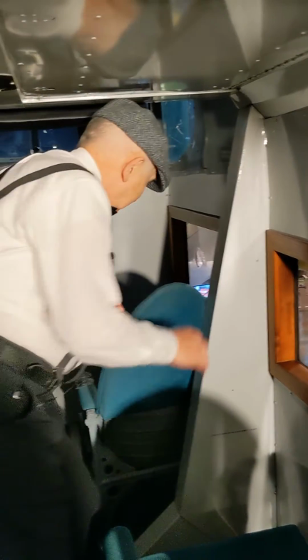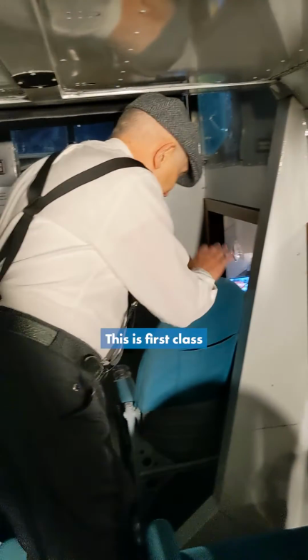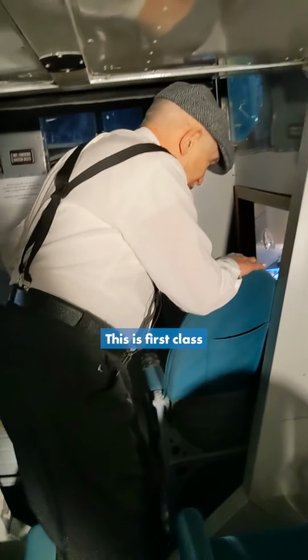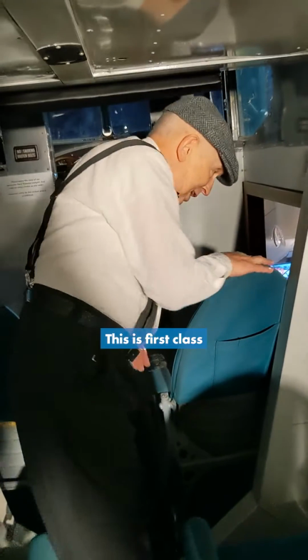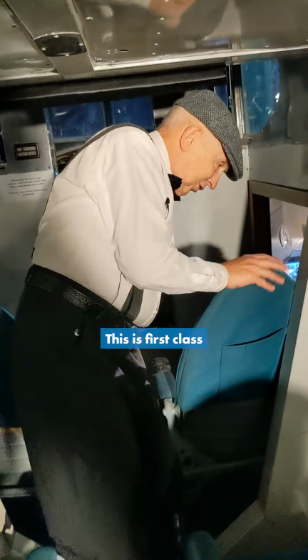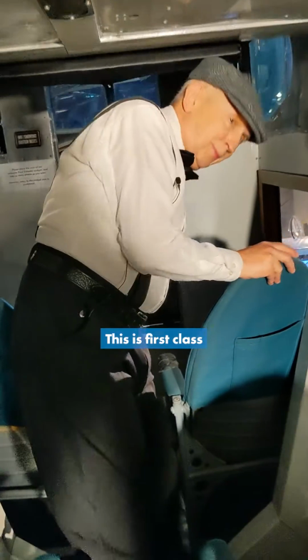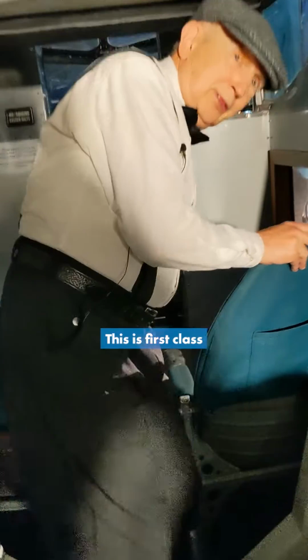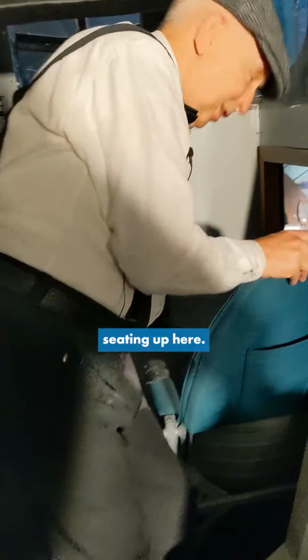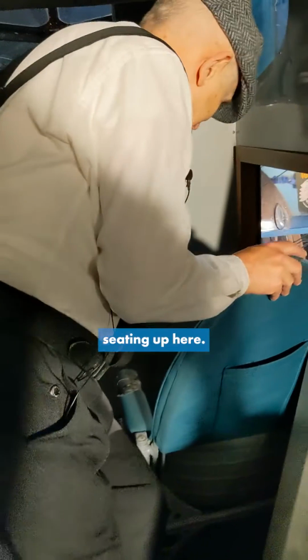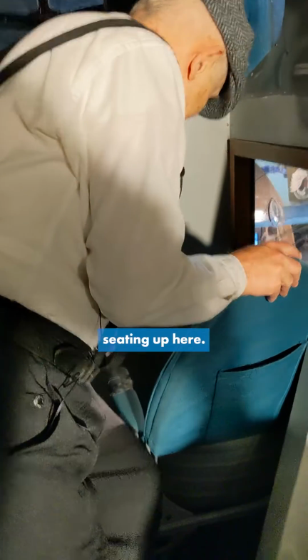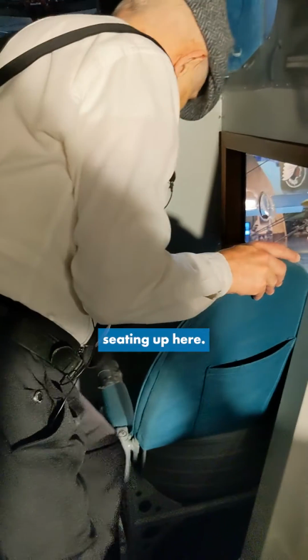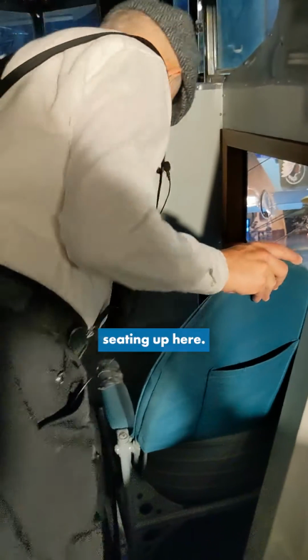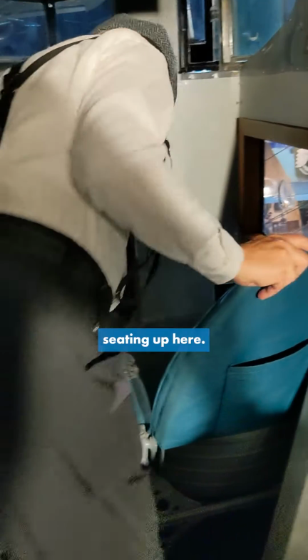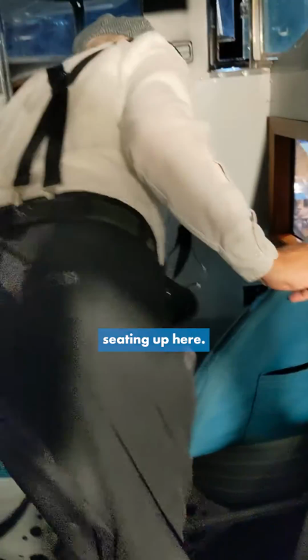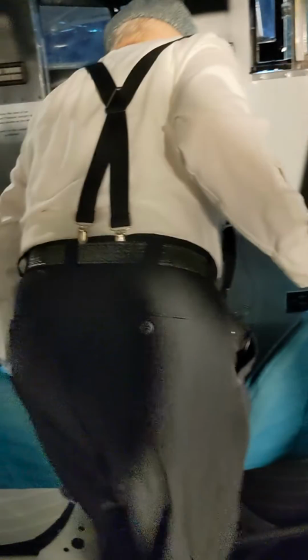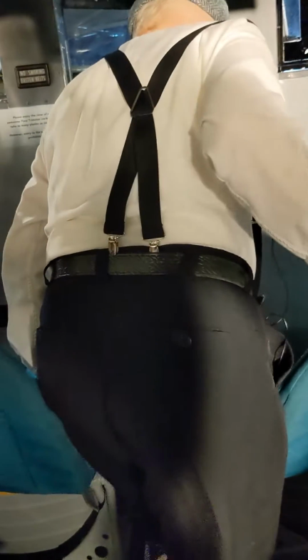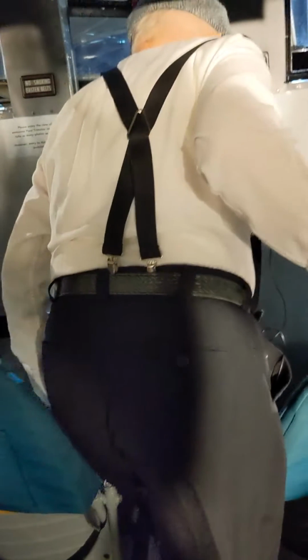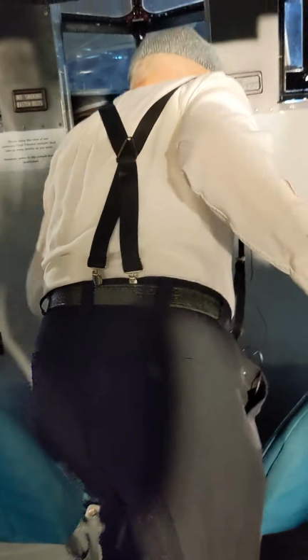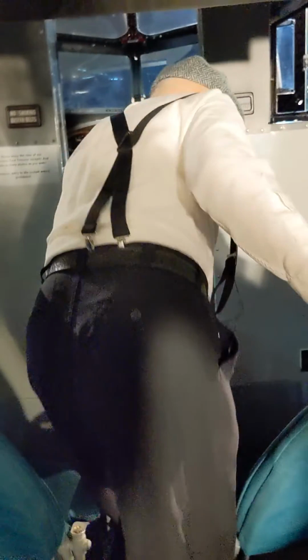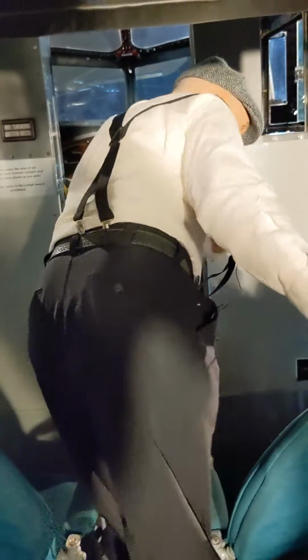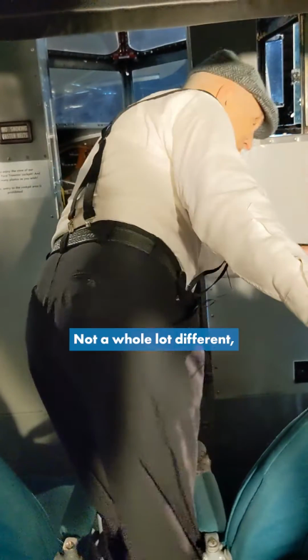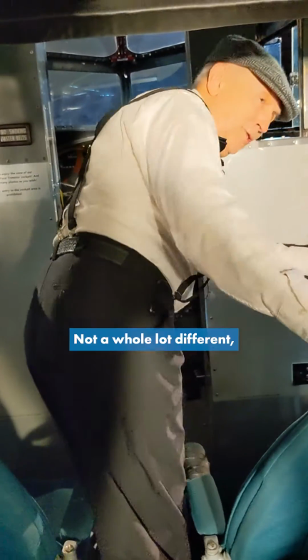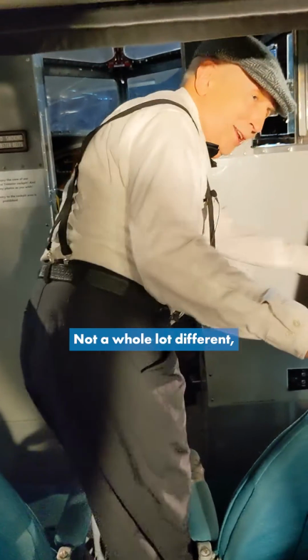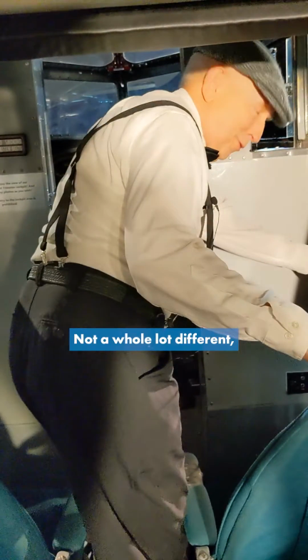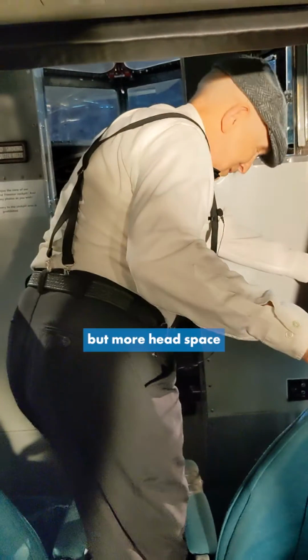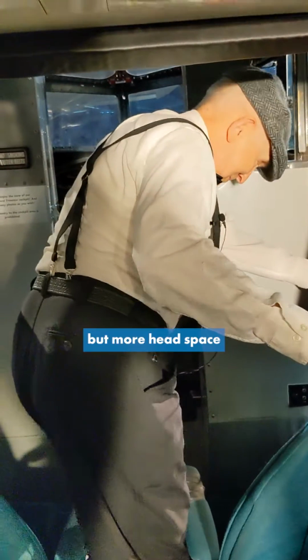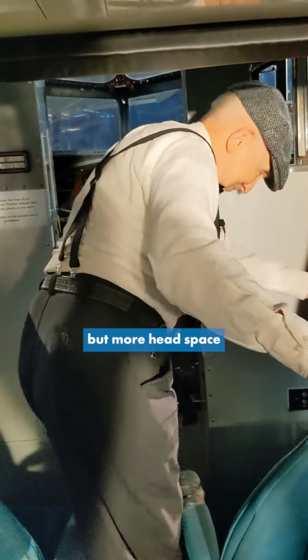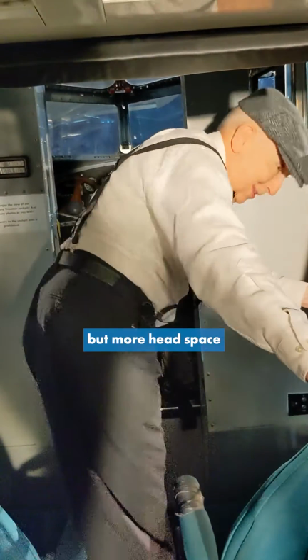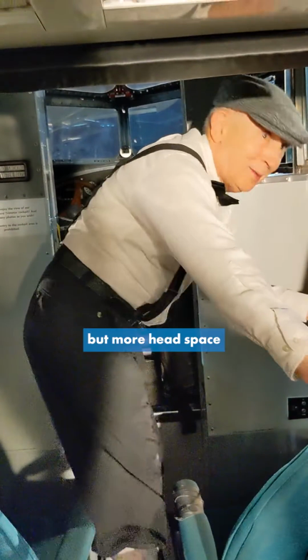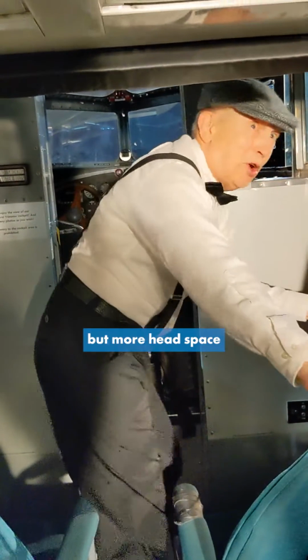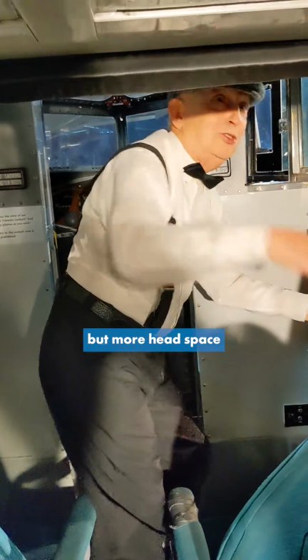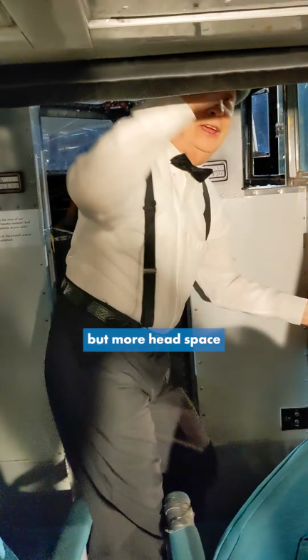This first class seating is up here — not a whole lot different, but more head space.